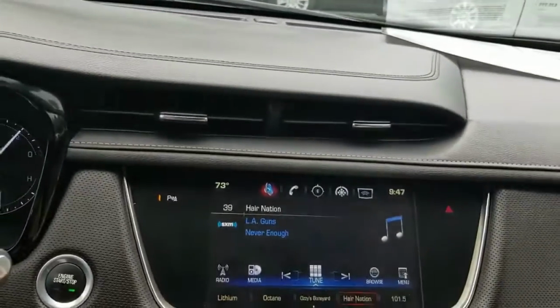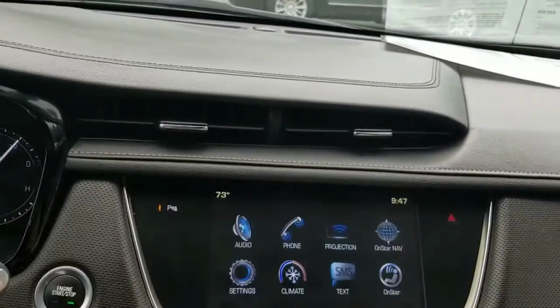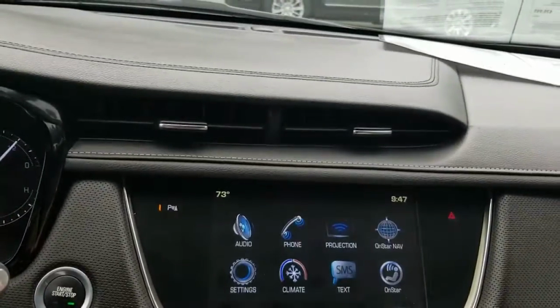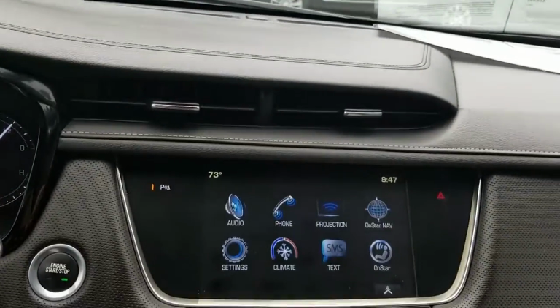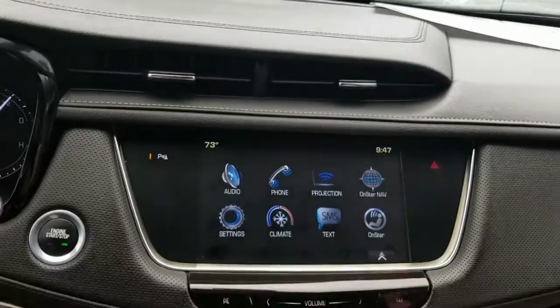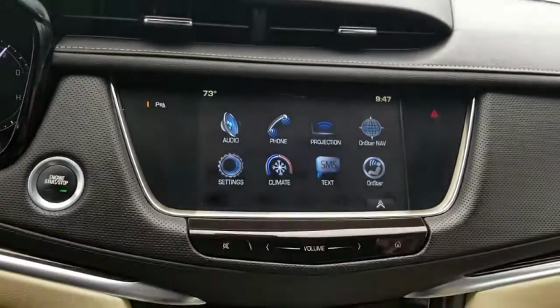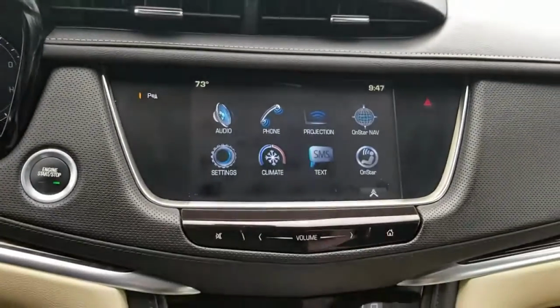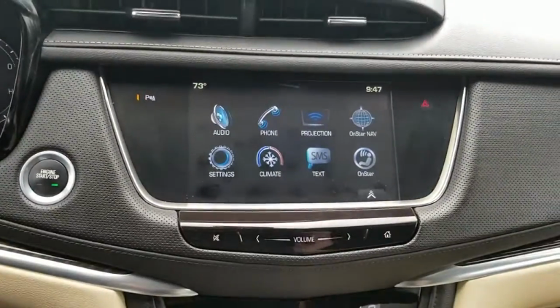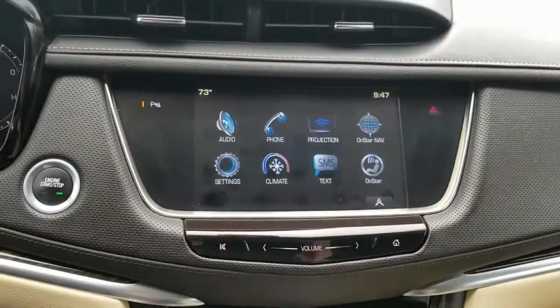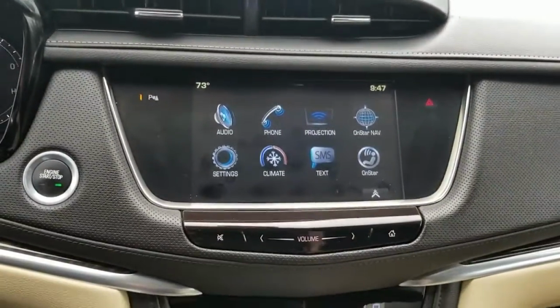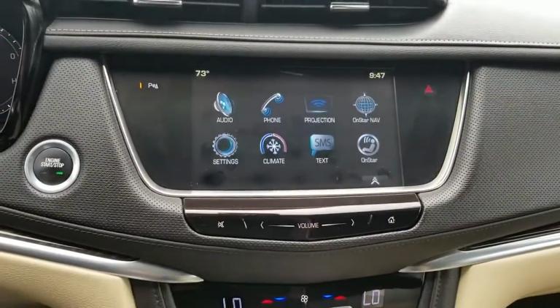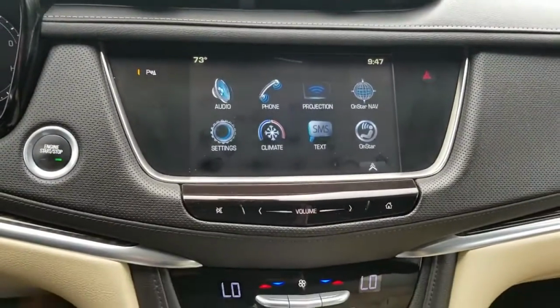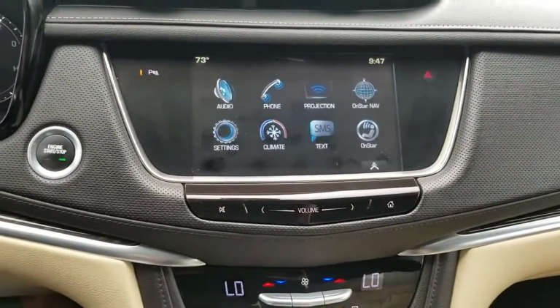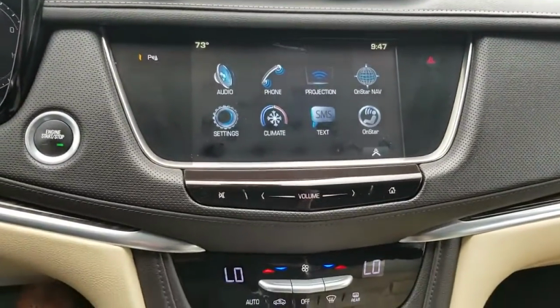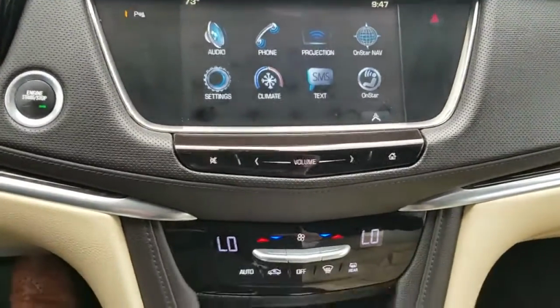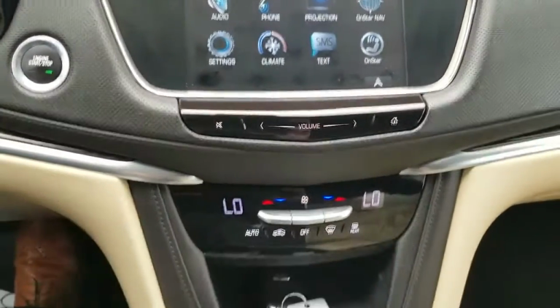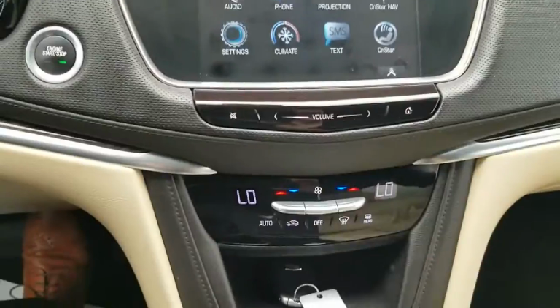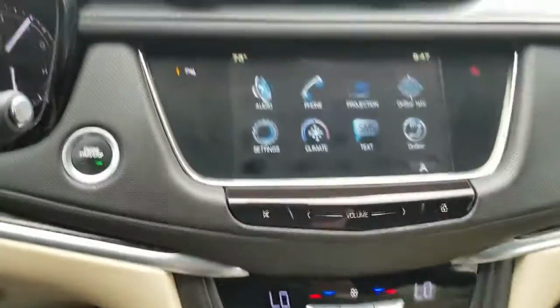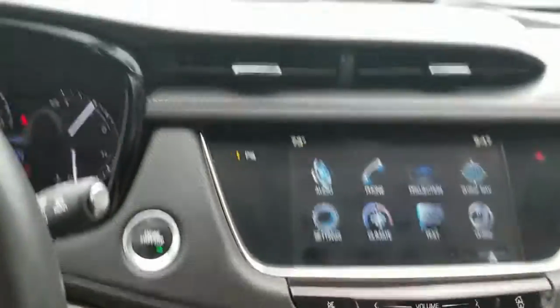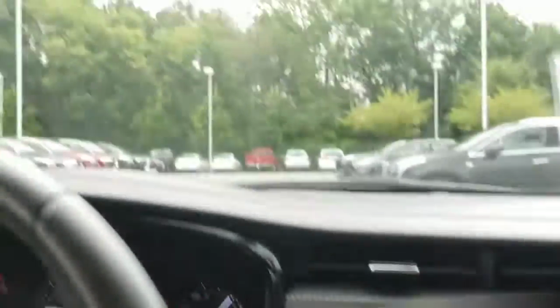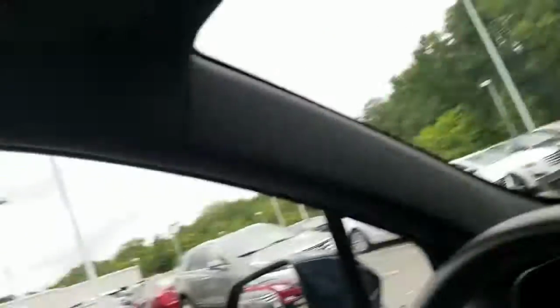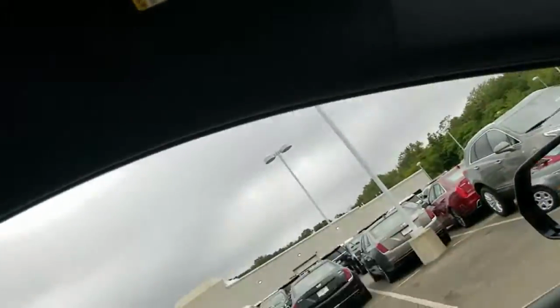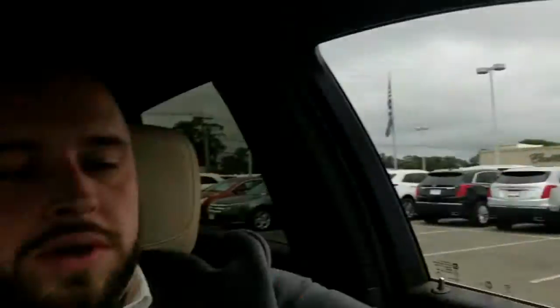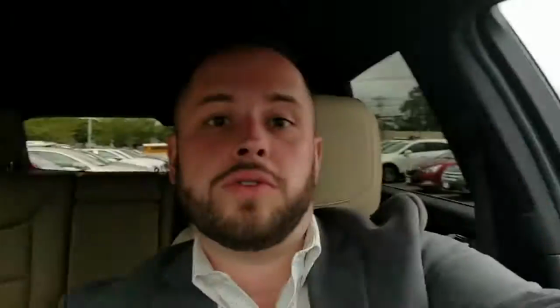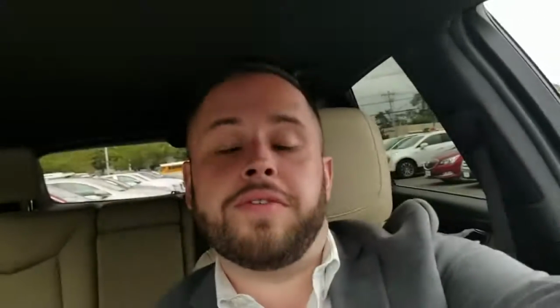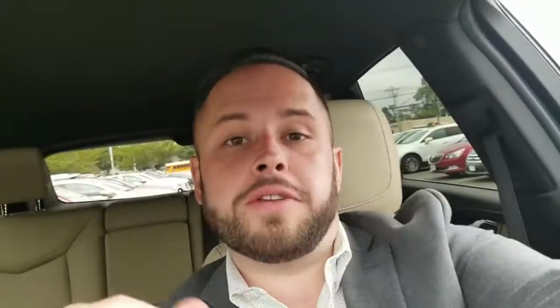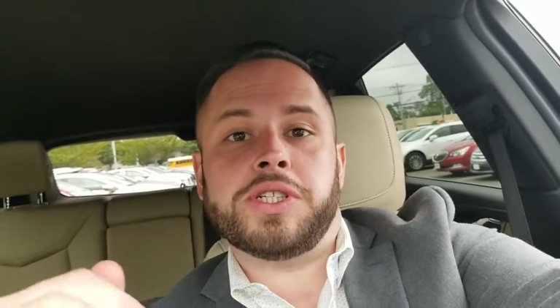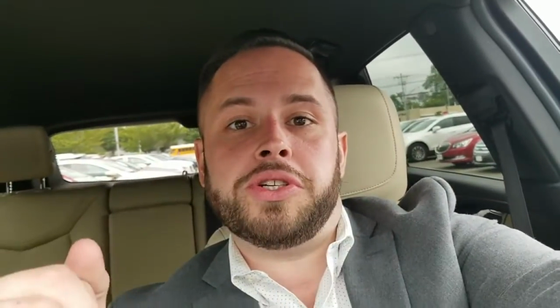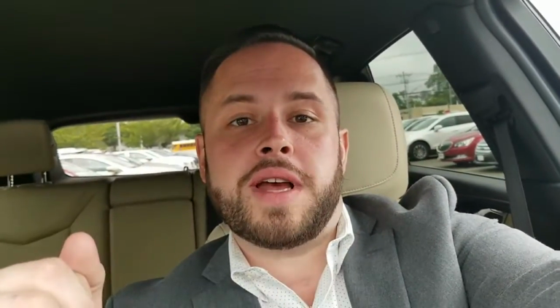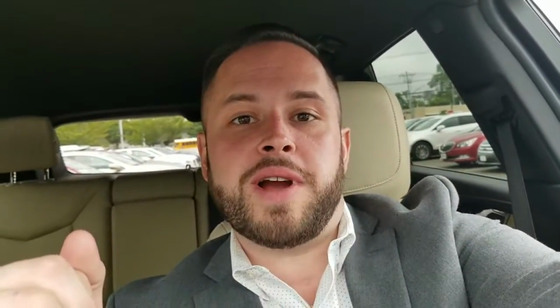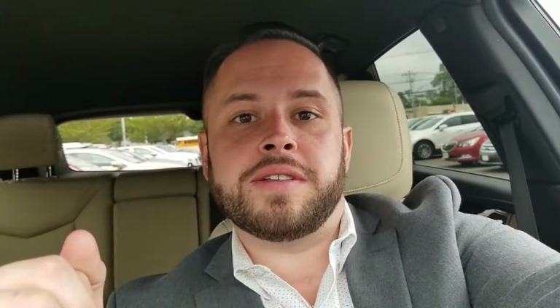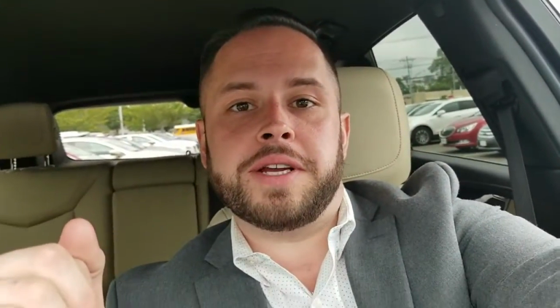This car comes with Apple CarPlay, Android Auto, everything like that. If you have any other questions, you can just ask Damaris. Thank you.